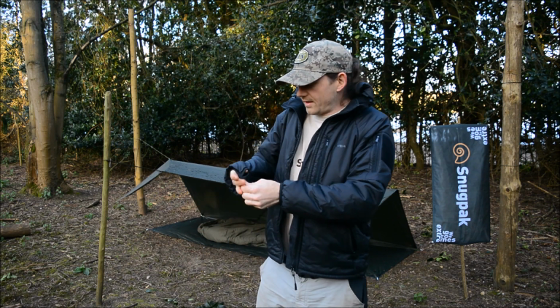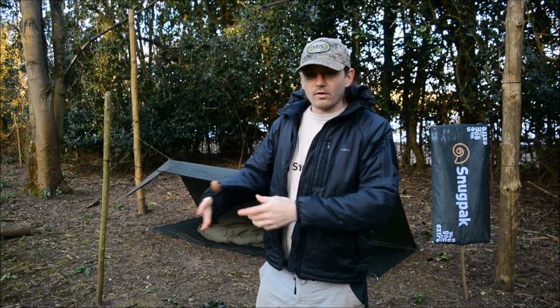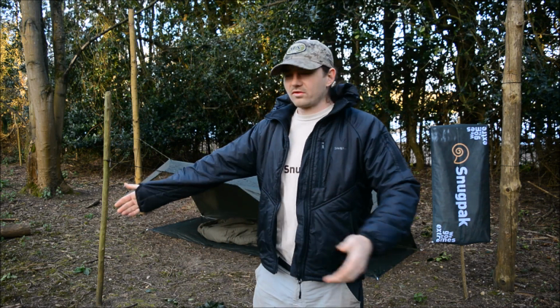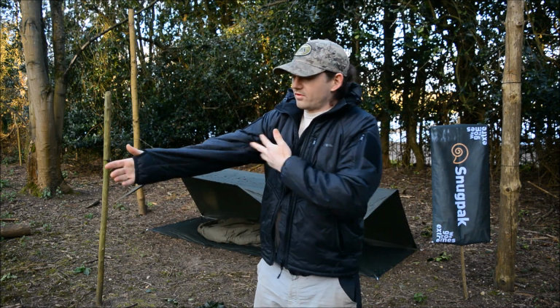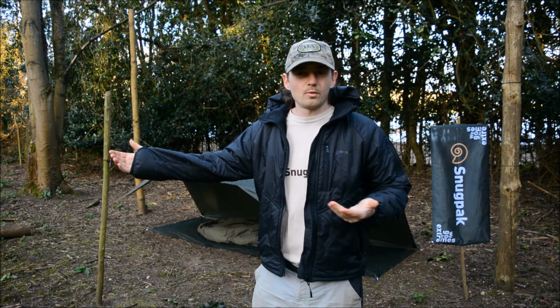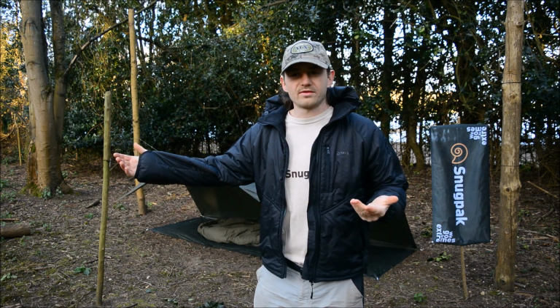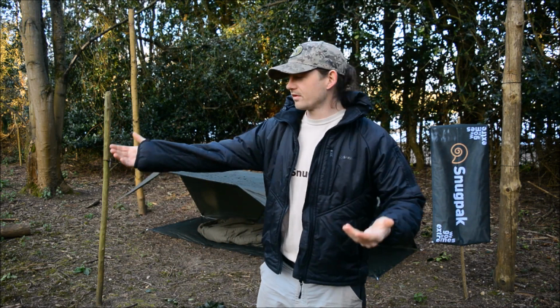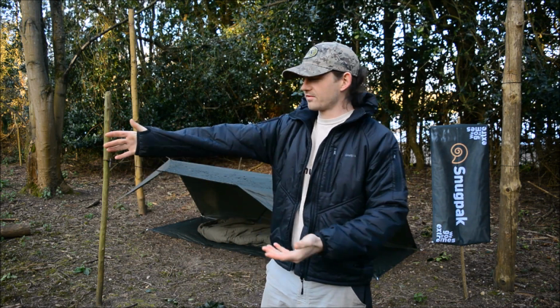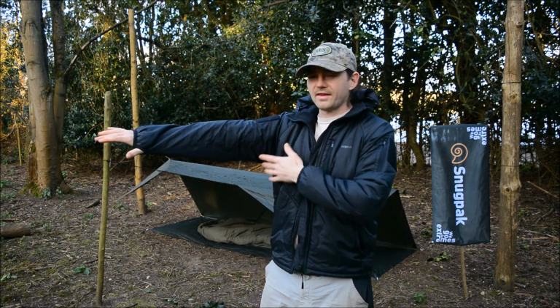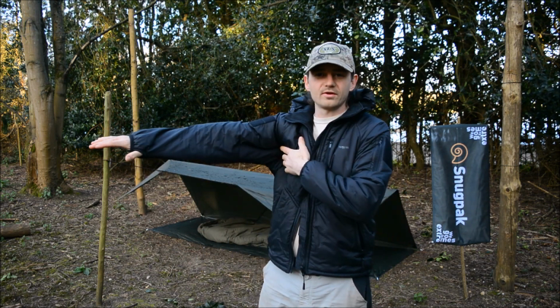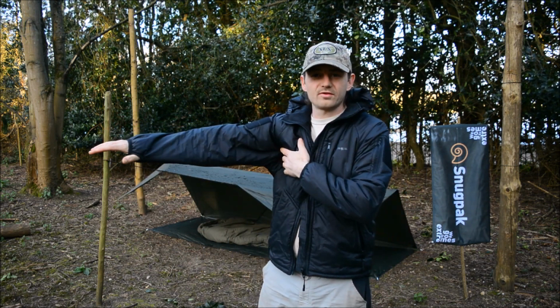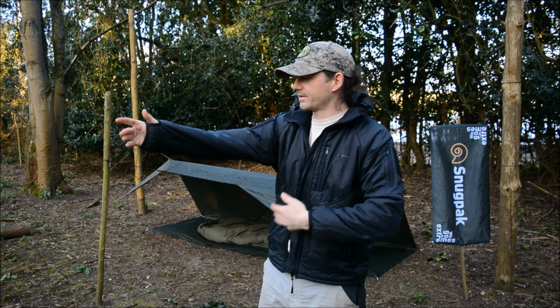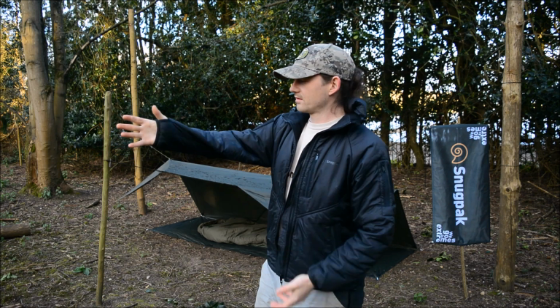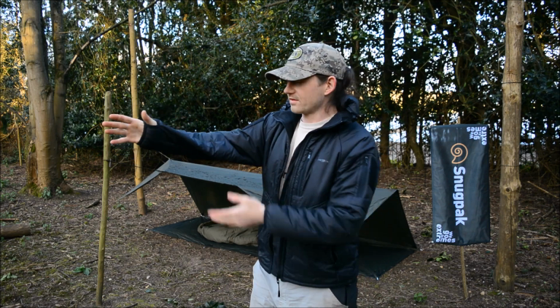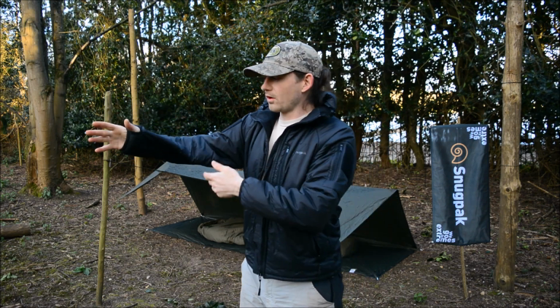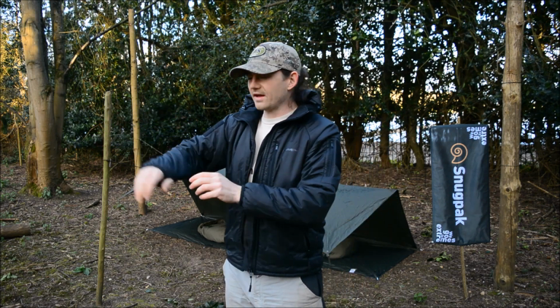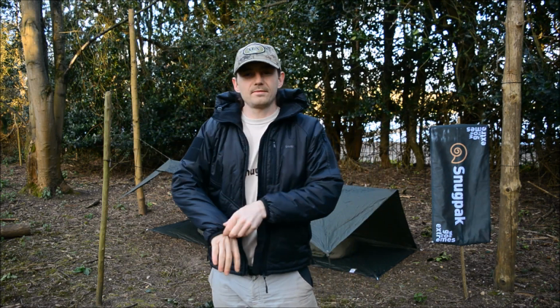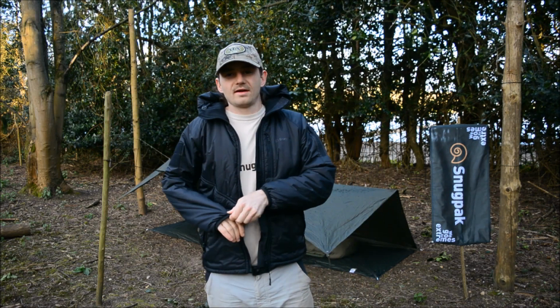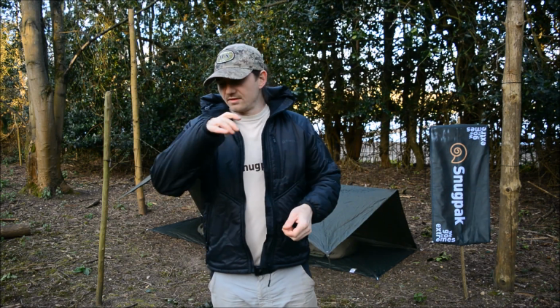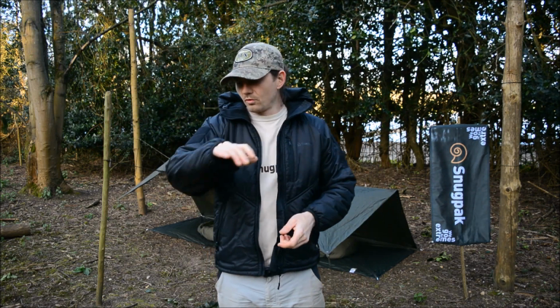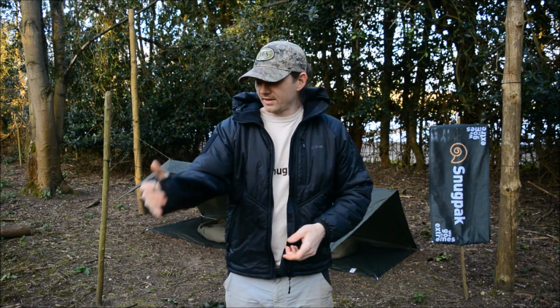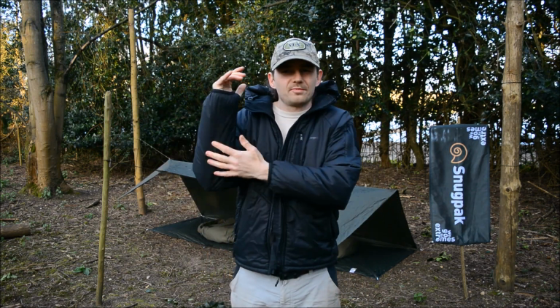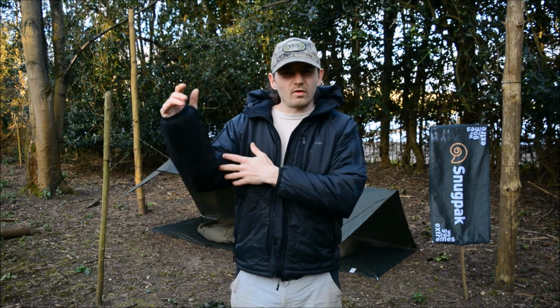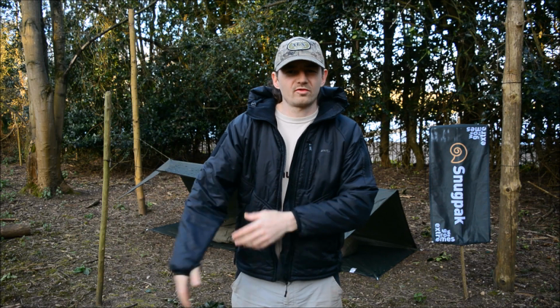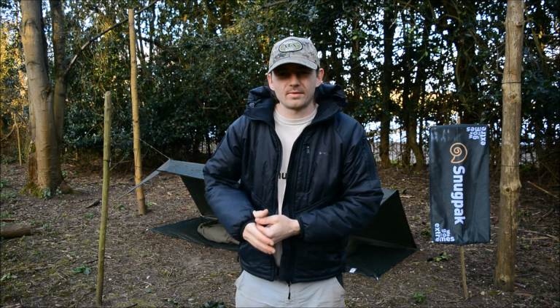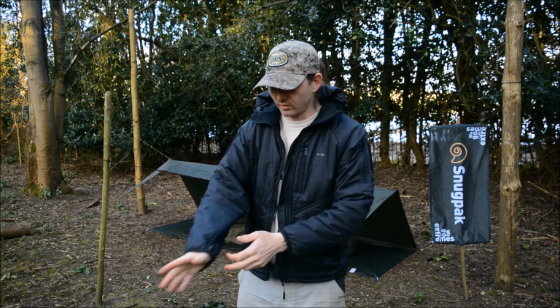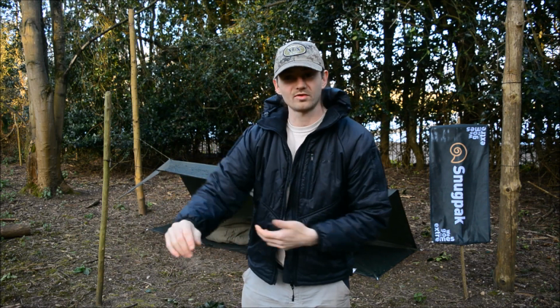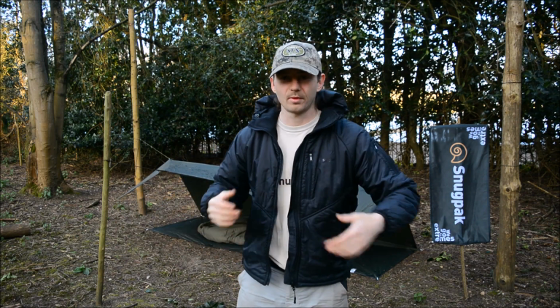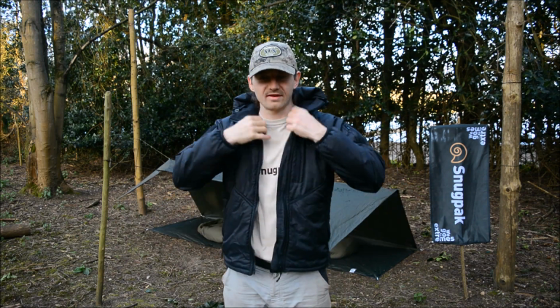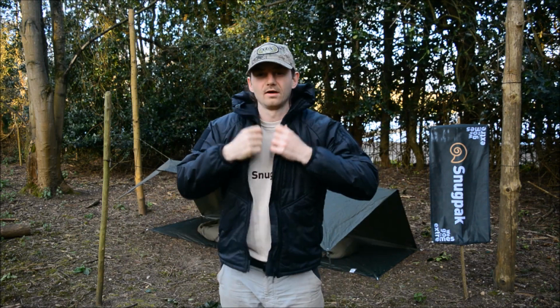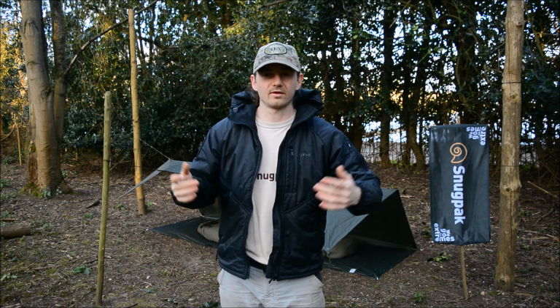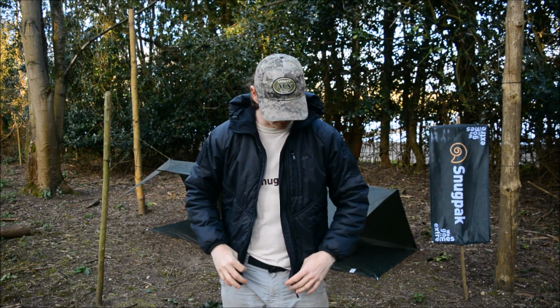I got a size too small by accident, so I'm sorry about that if it looks kind of tight on me. It's a bit tight and constricting on me because I've got the wrong size — by mistake, I didn't look at the sizes.